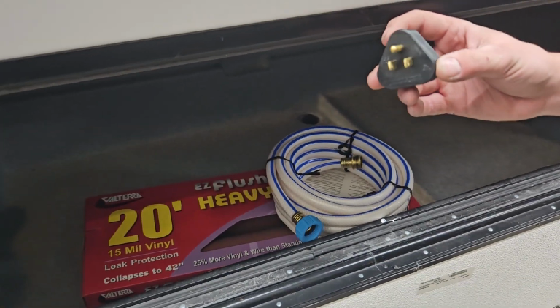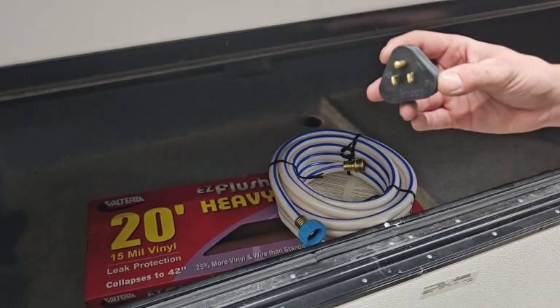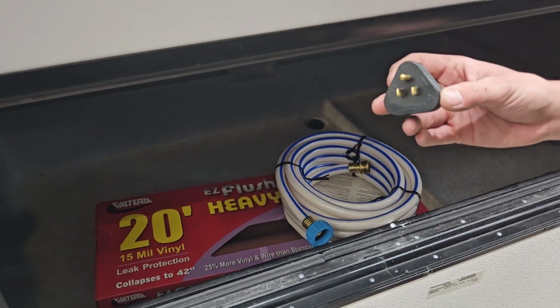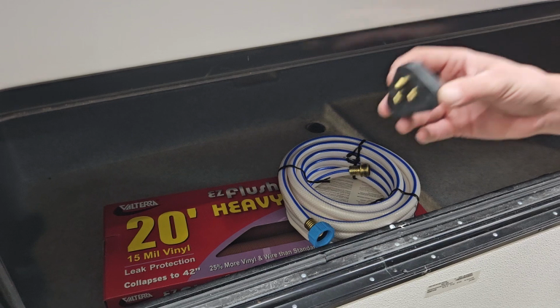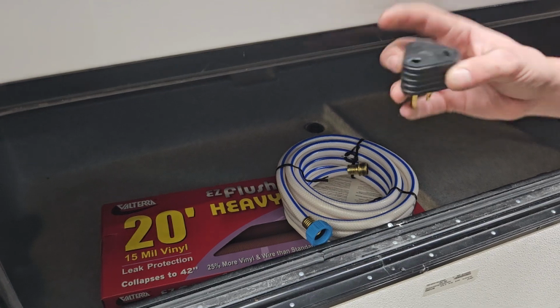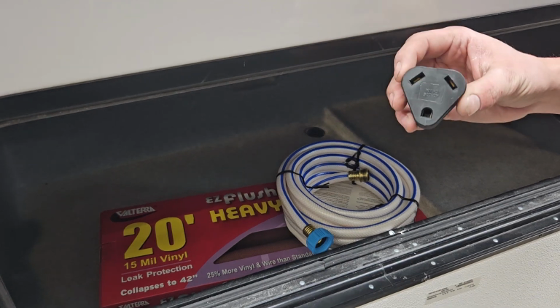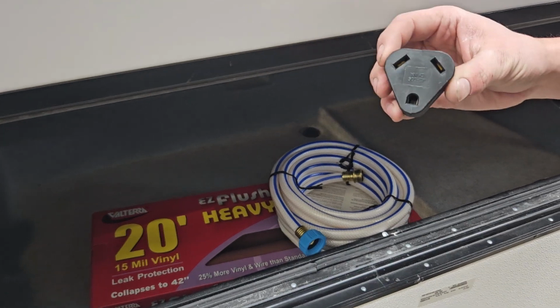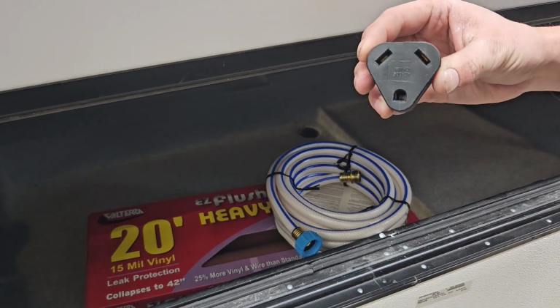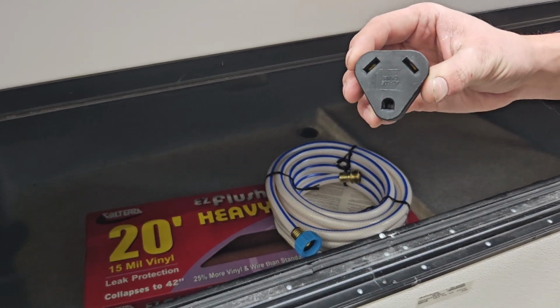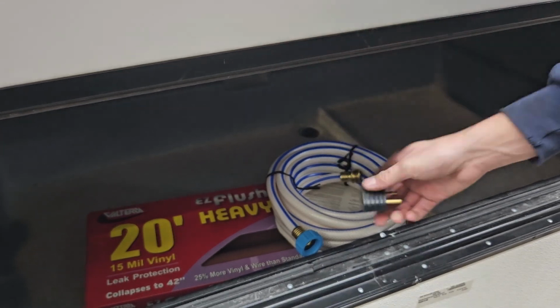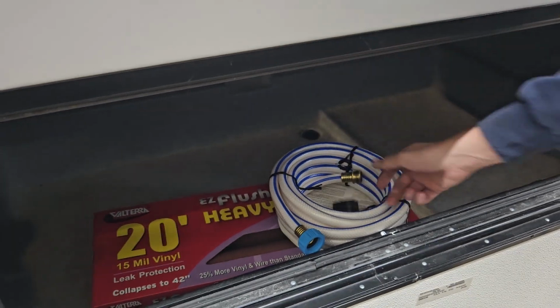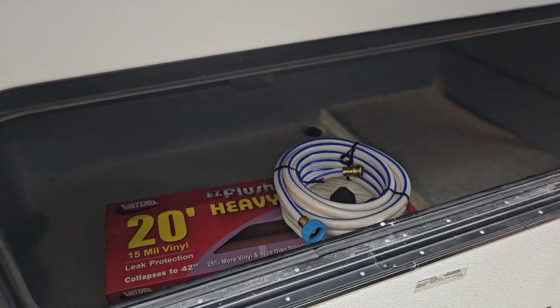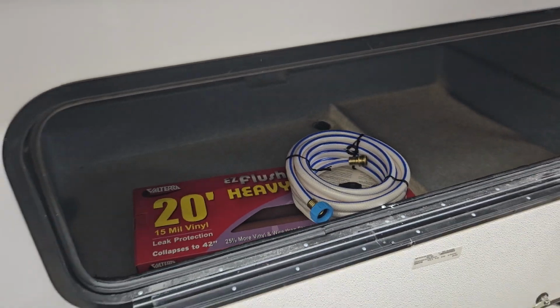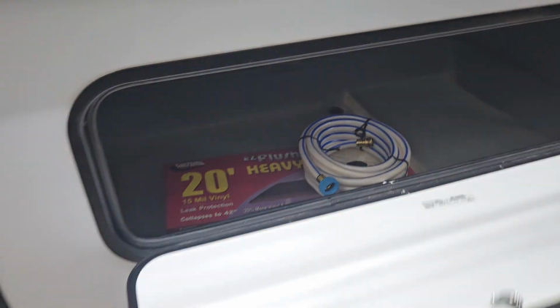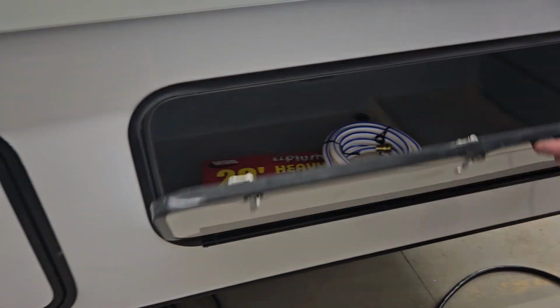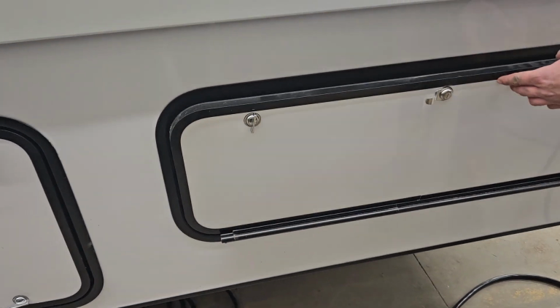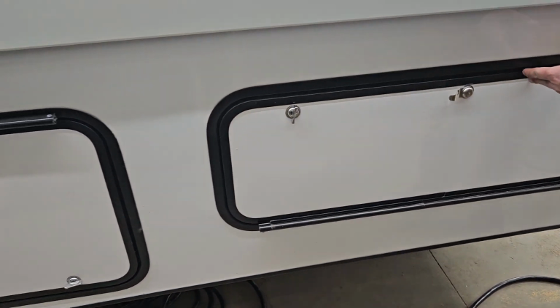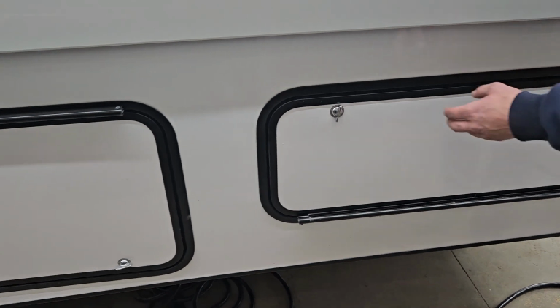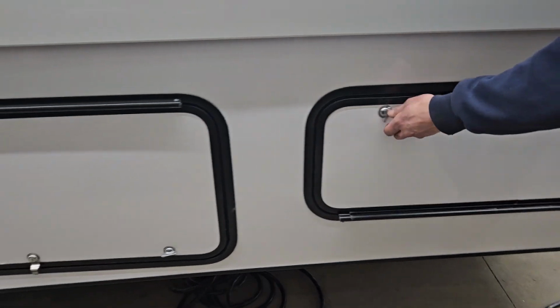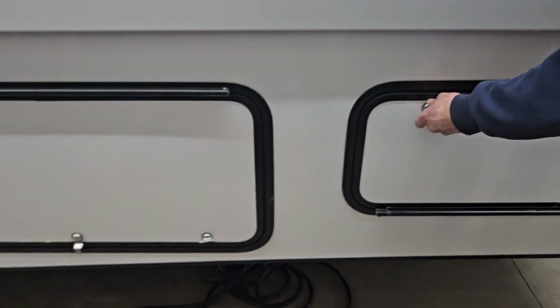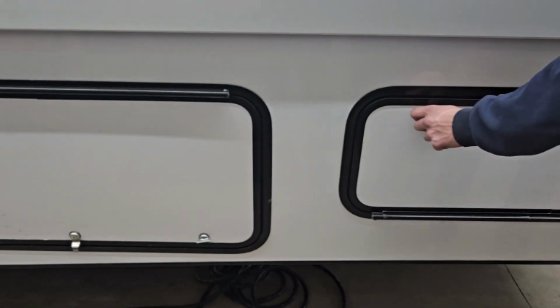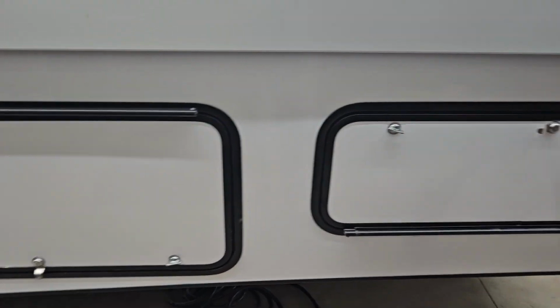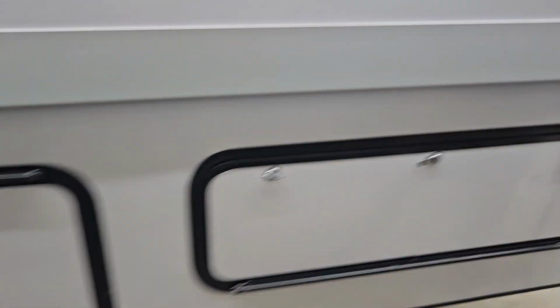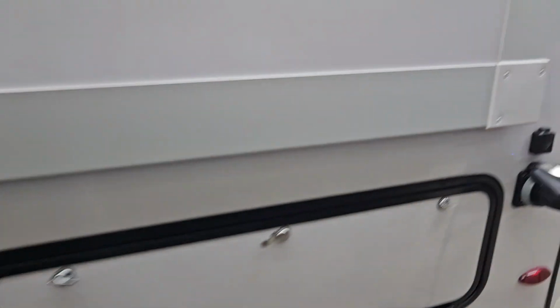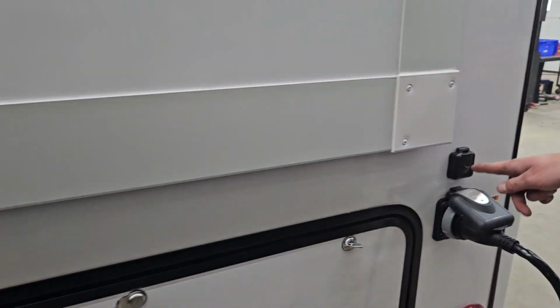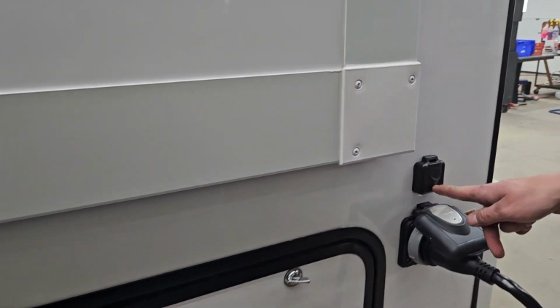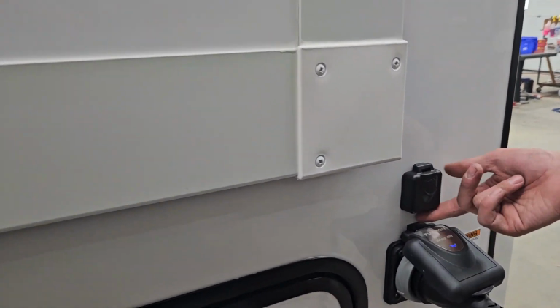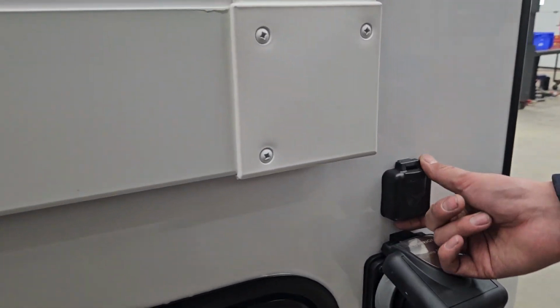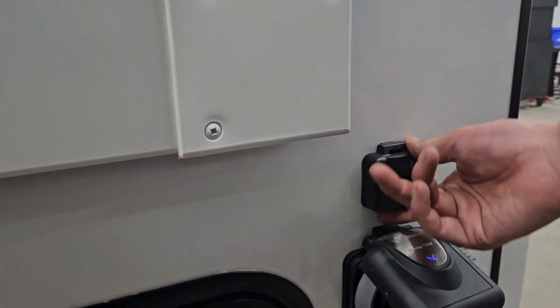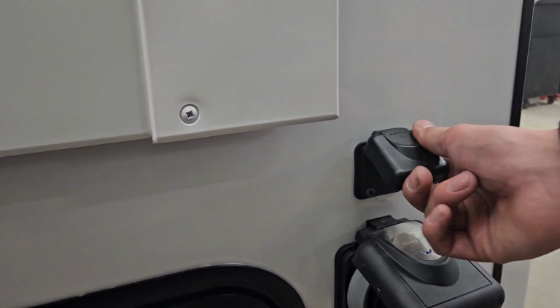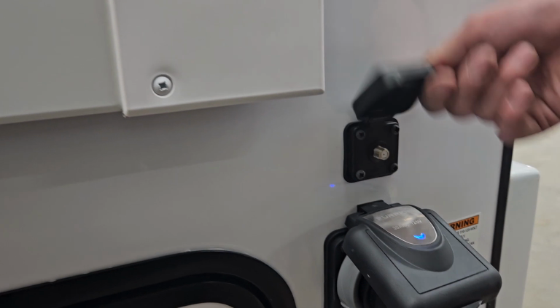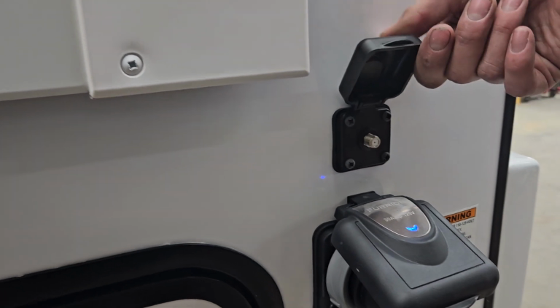There's your standard plug end — plug in your 30-amp cord to that. Right here you also have your Furion satellite inlet.